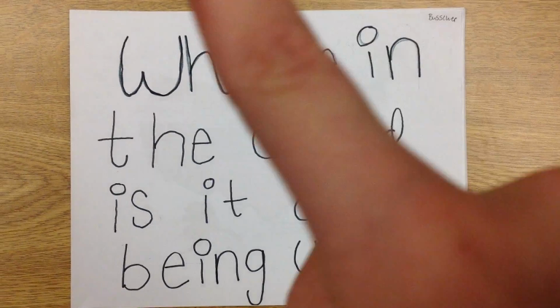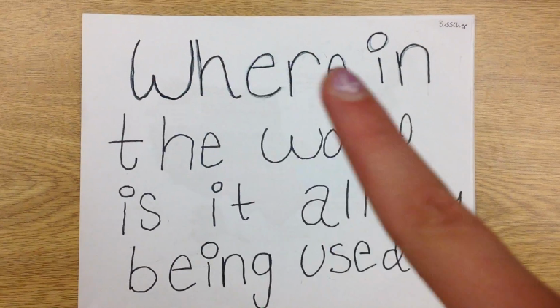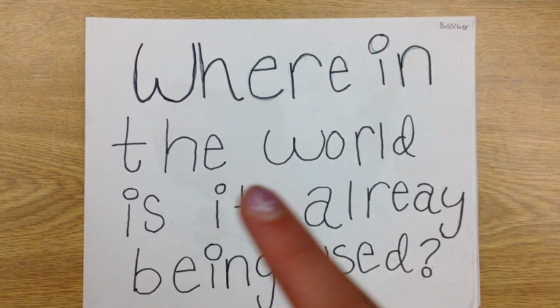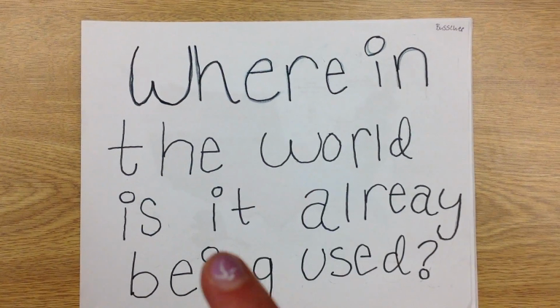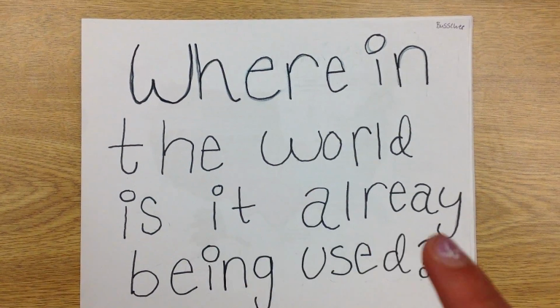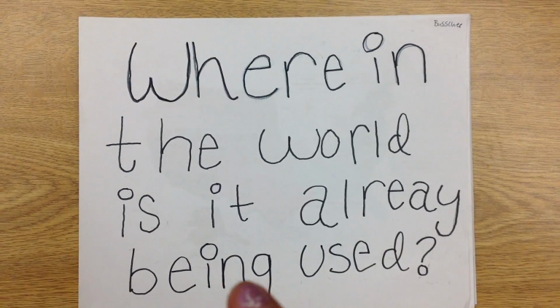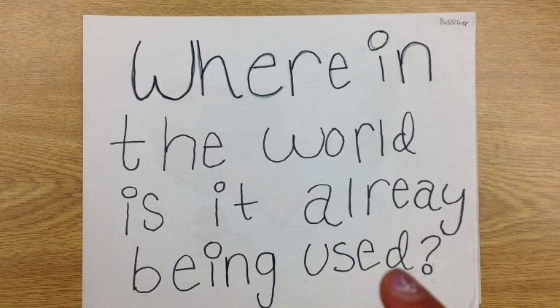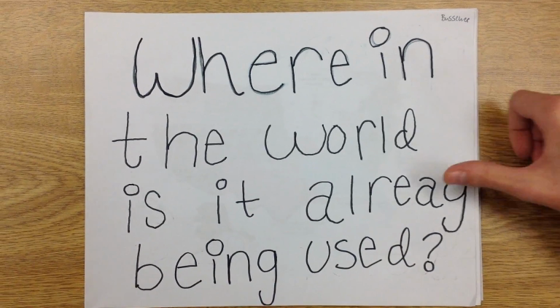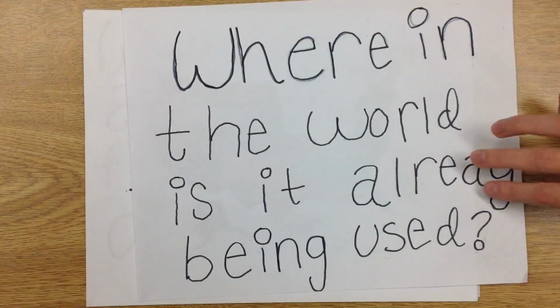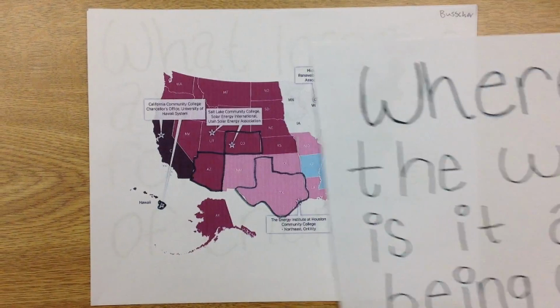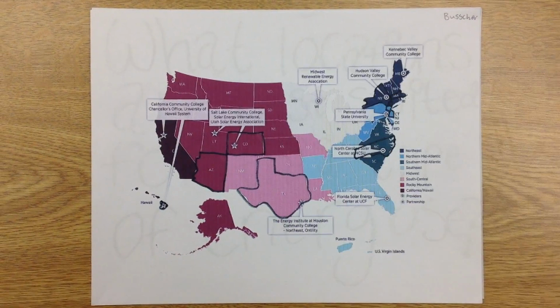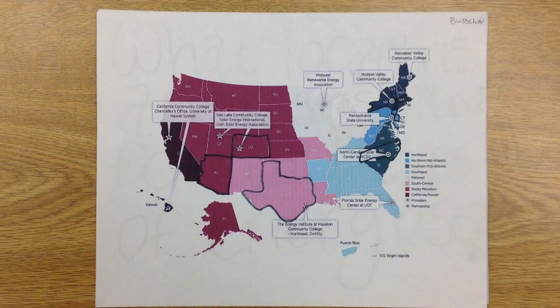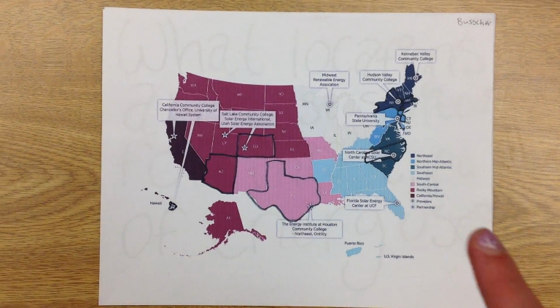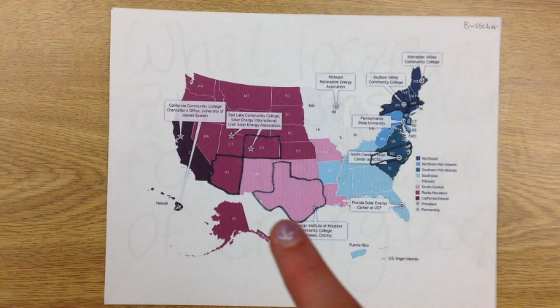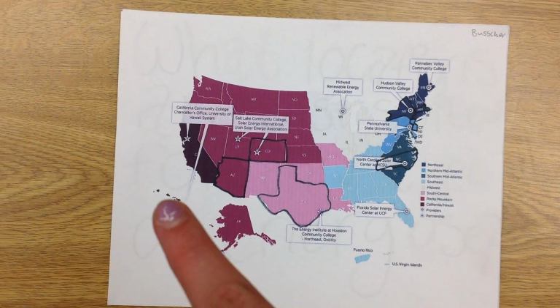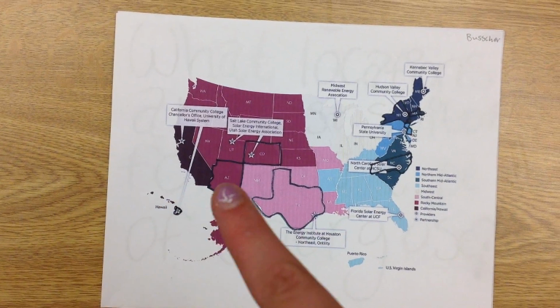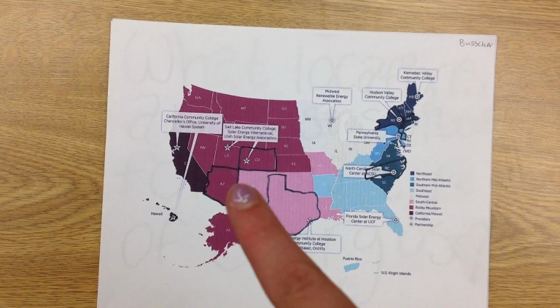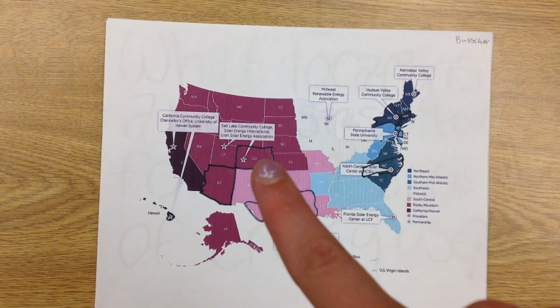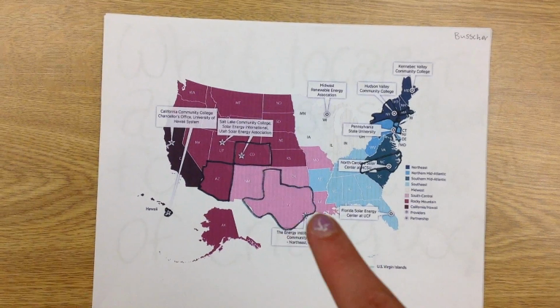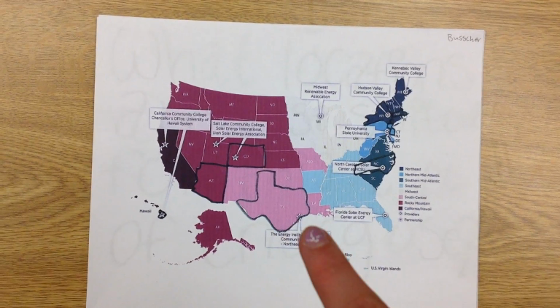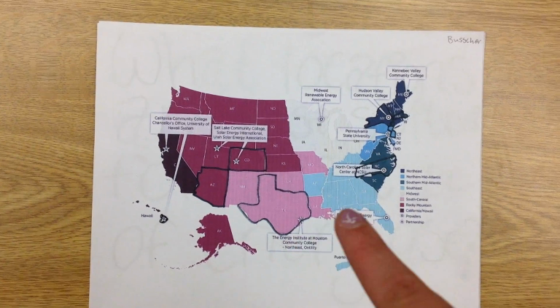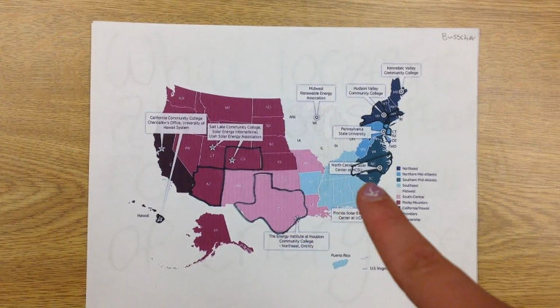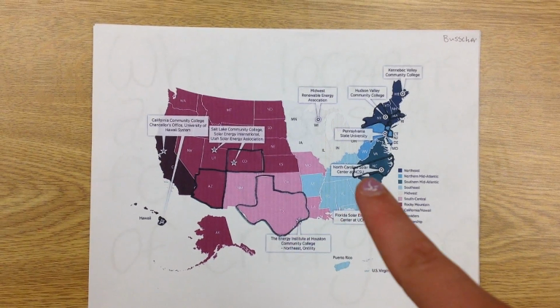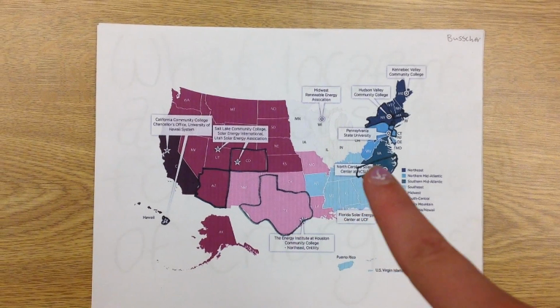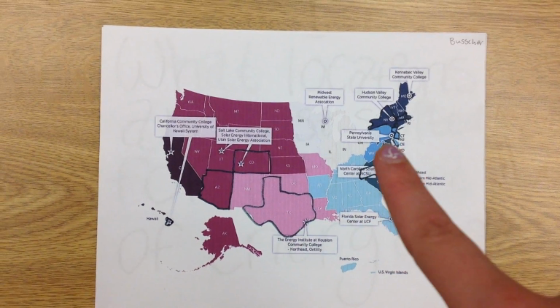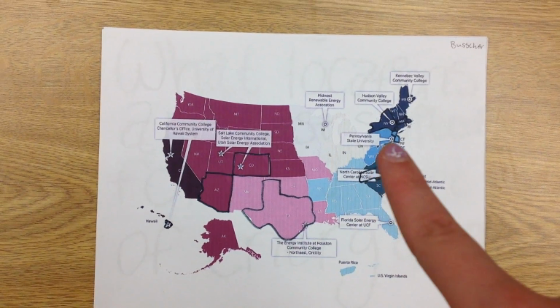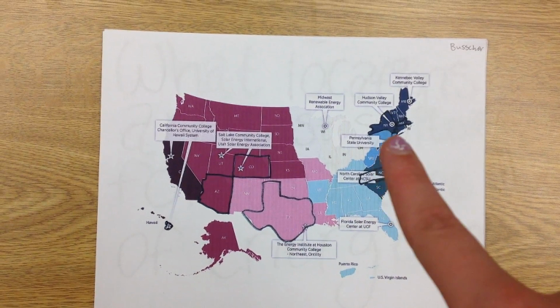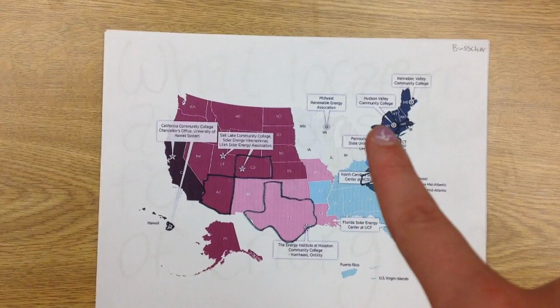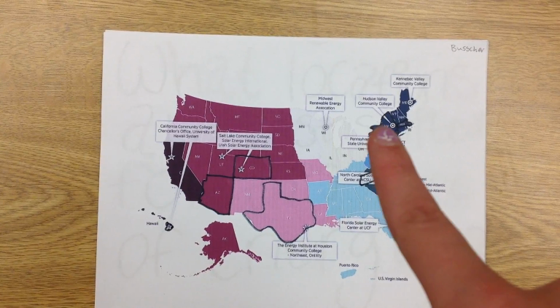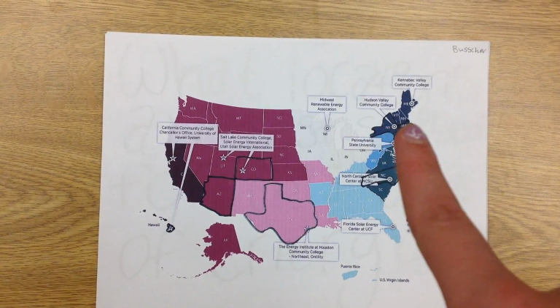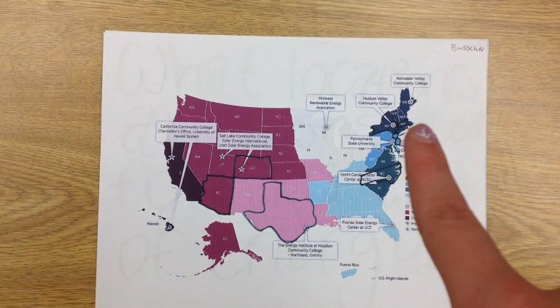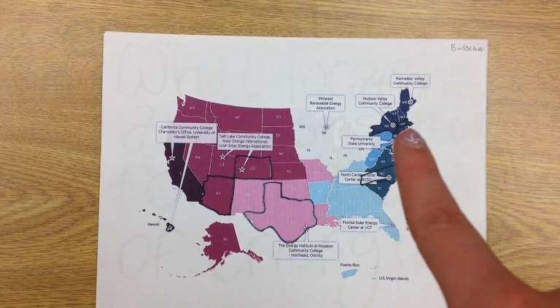Where in the world is it already being used? Hawaii, Arizona, Colorado, Texas, North Carolina, New Jersey, New York, and Massachusetts.